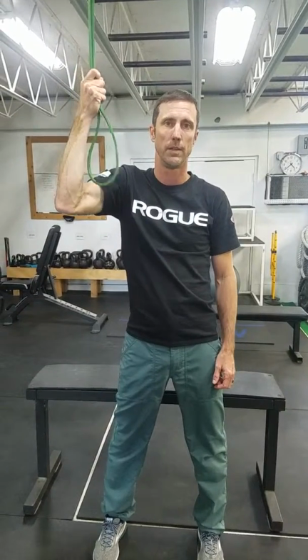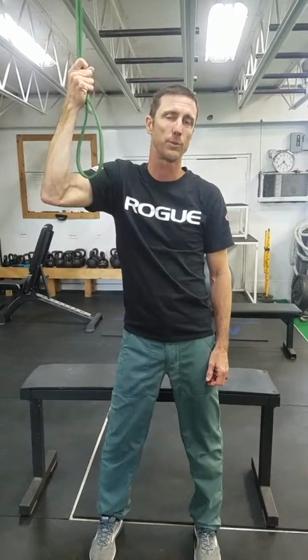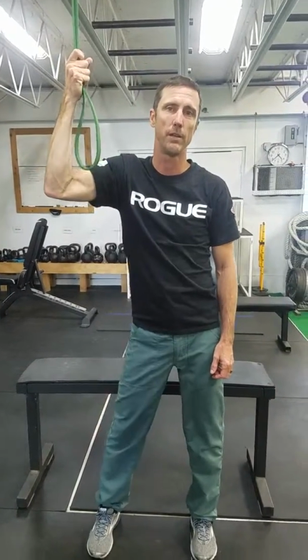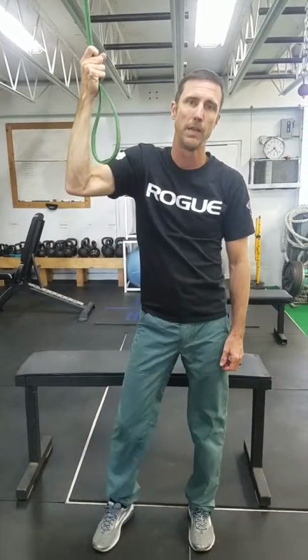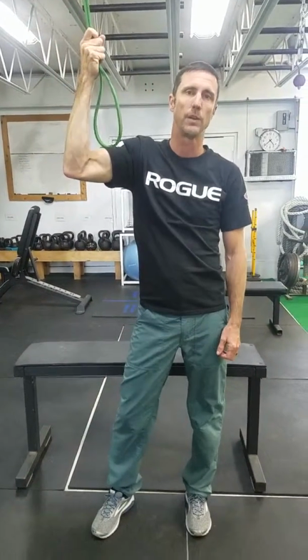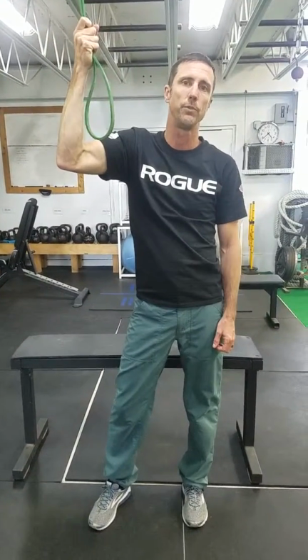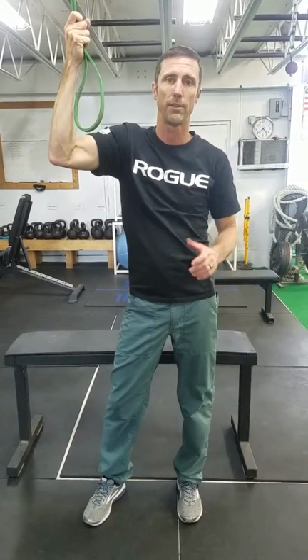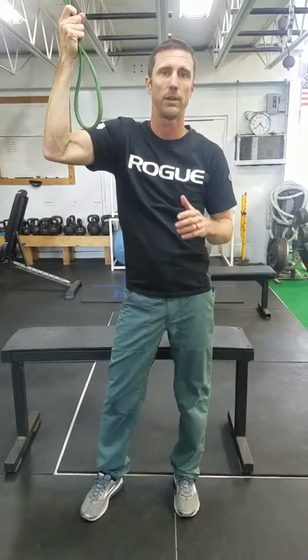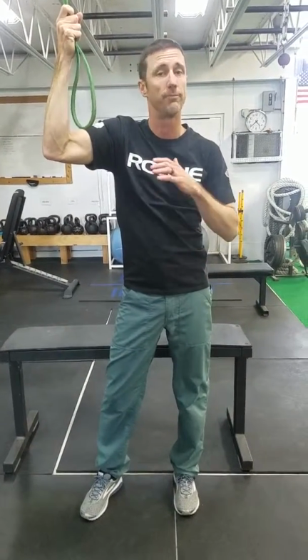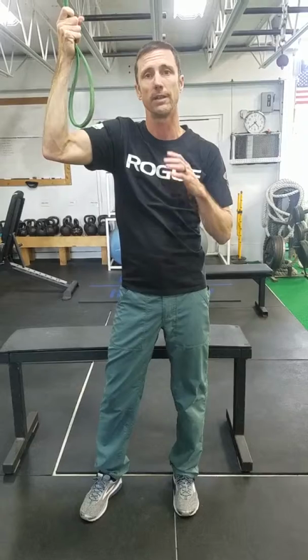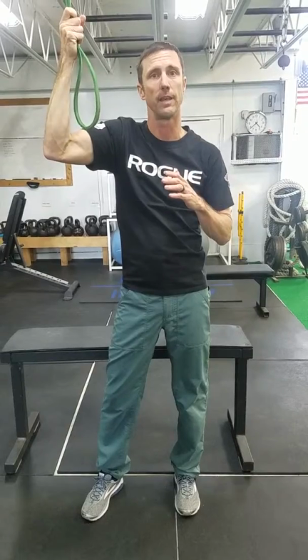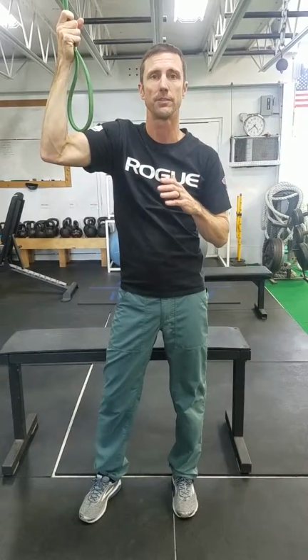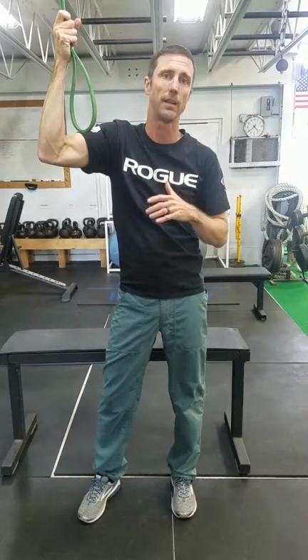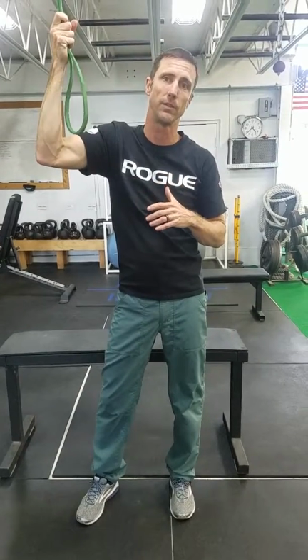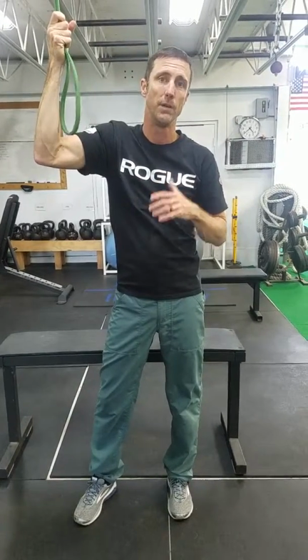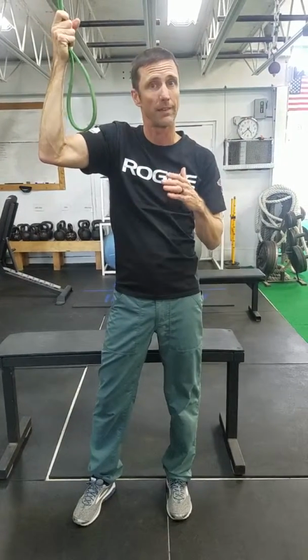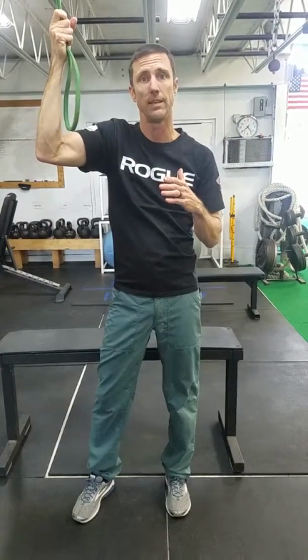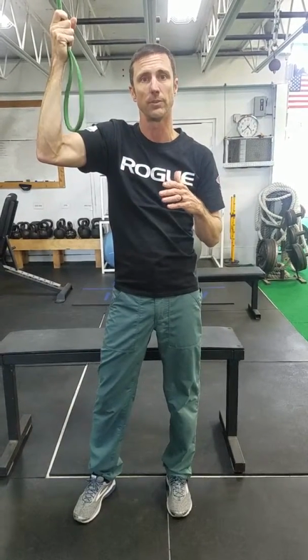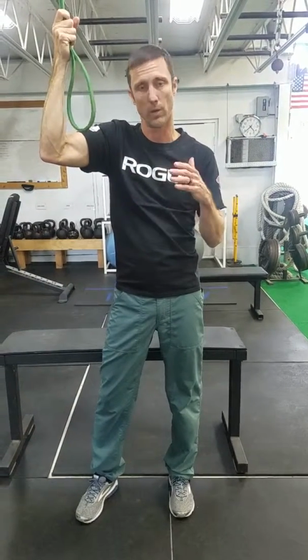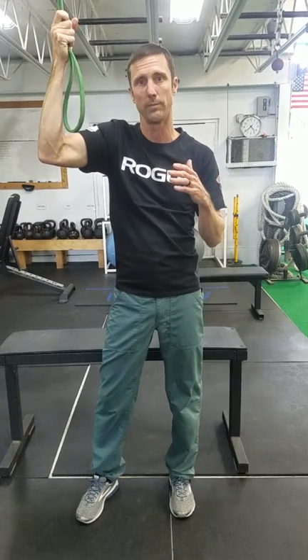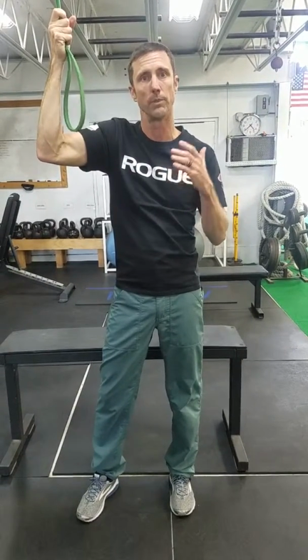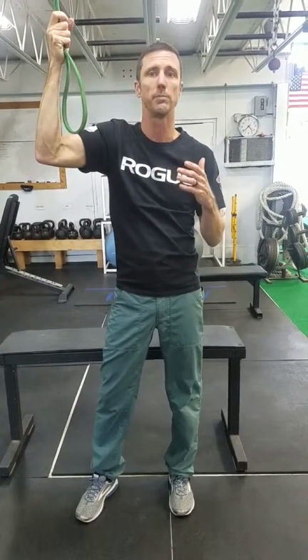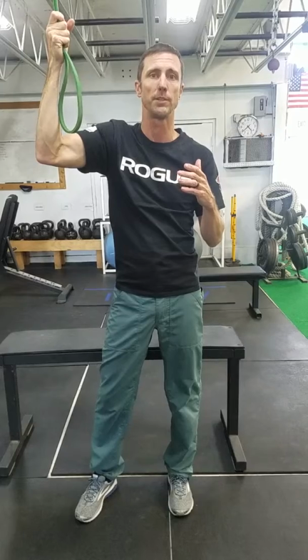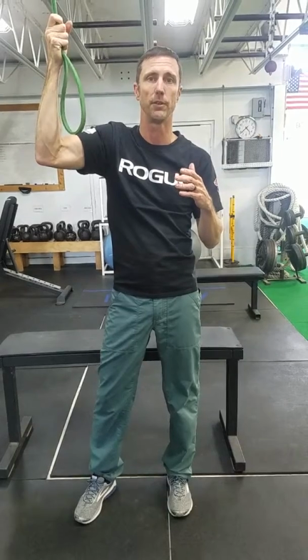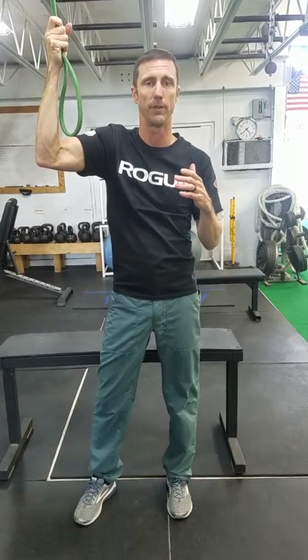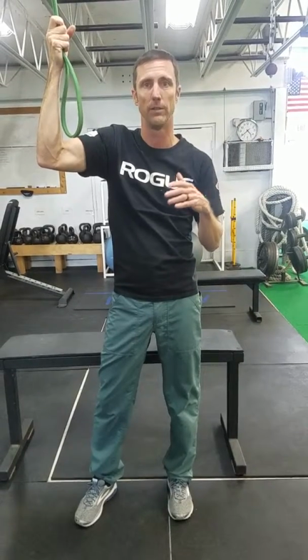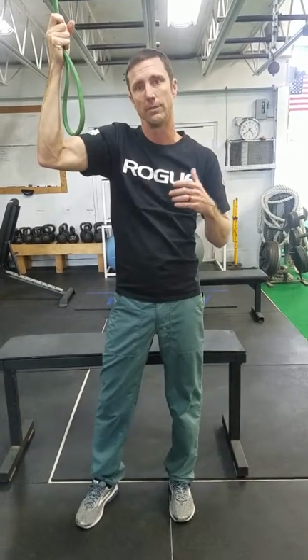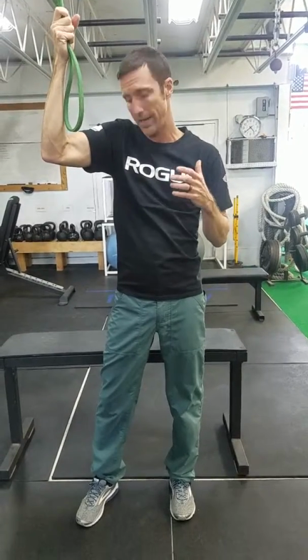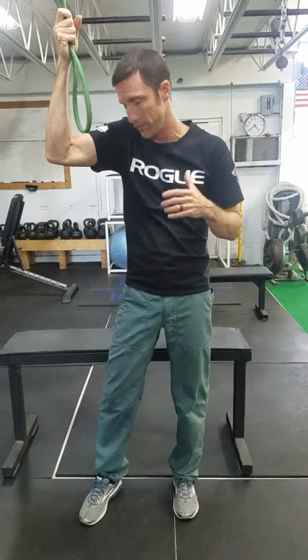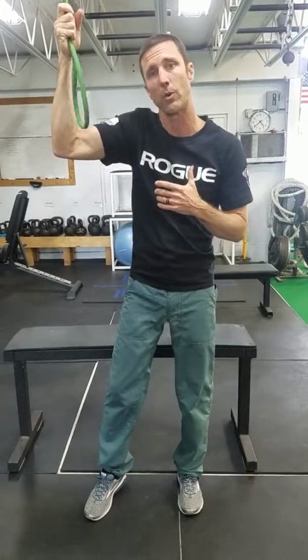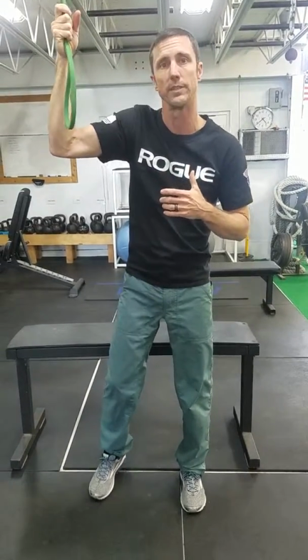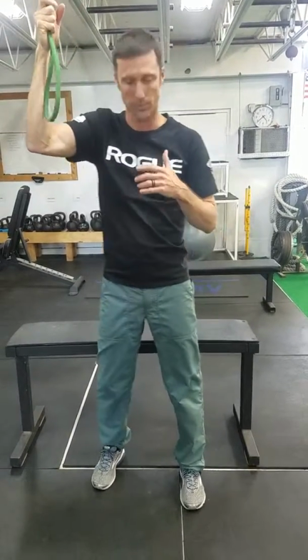Hey, it's Coach Todd here and I want to go through another kind of fun calisthenic exercise that I like to do, but it's not that easy at first so we've got to work our way up to it. I'm going to show you a couple of progressions you can go through to figure it out. The one today is the pistol squat, or single leg squat.